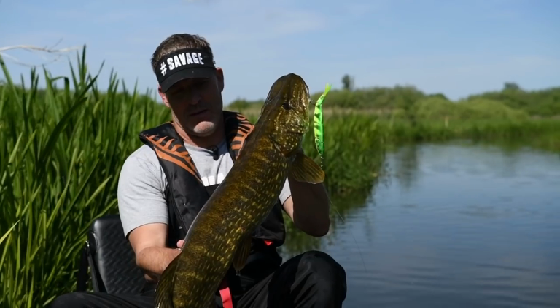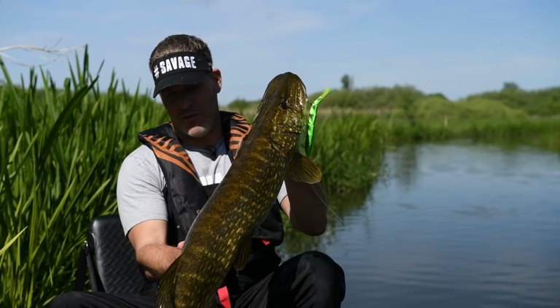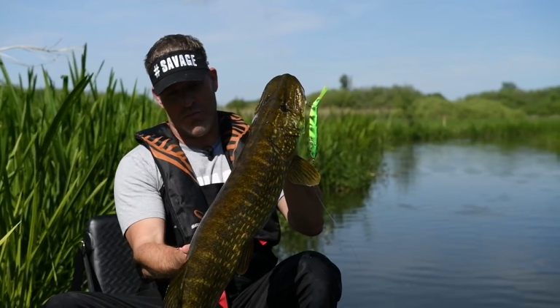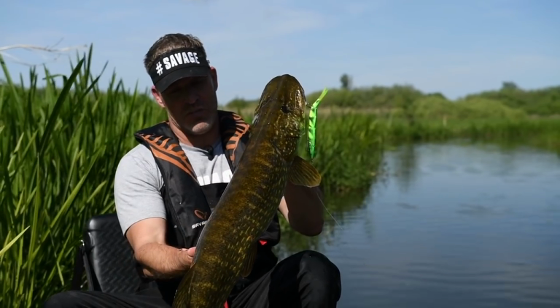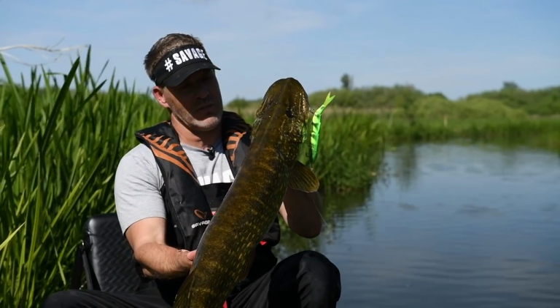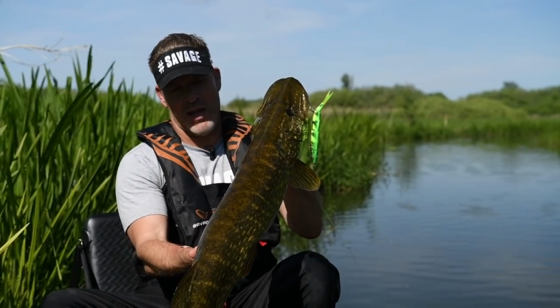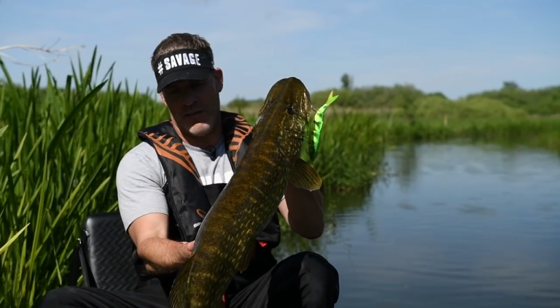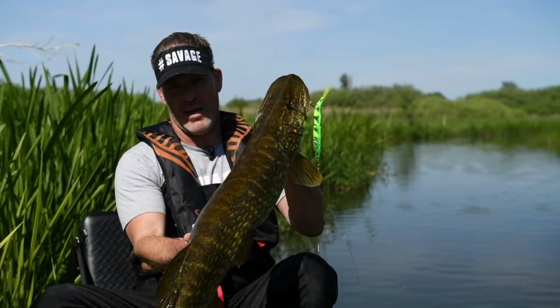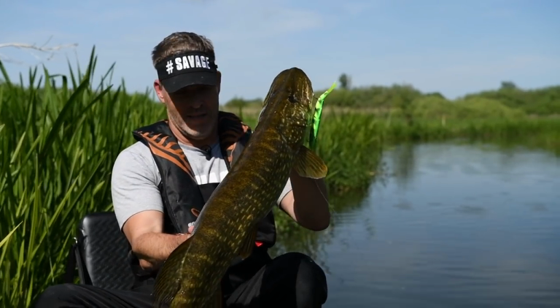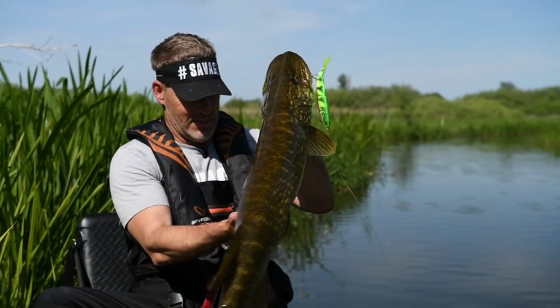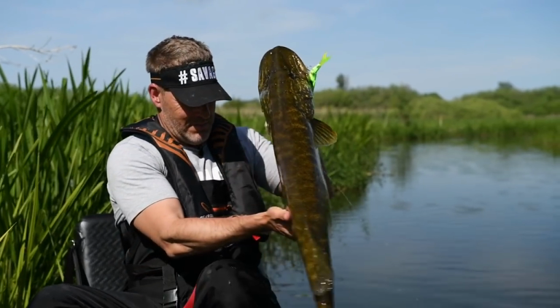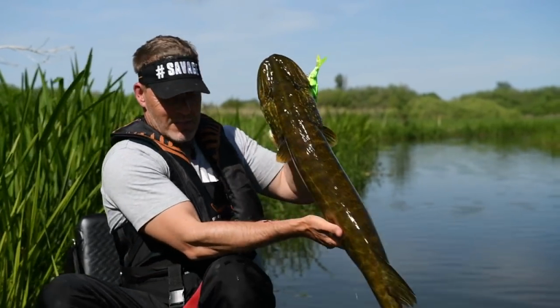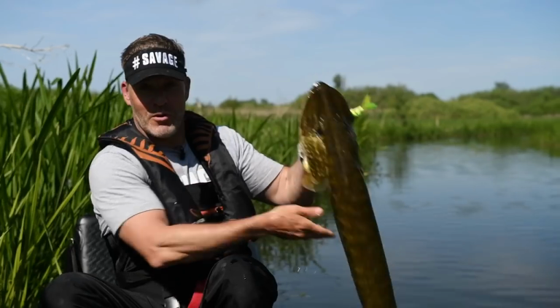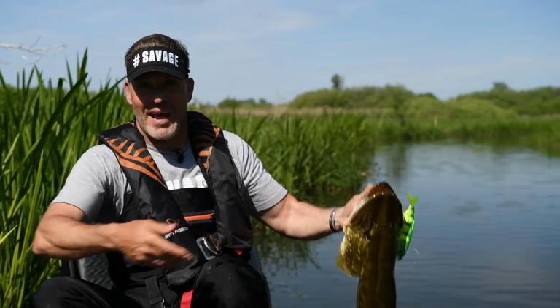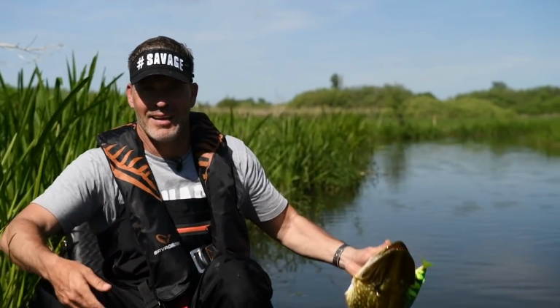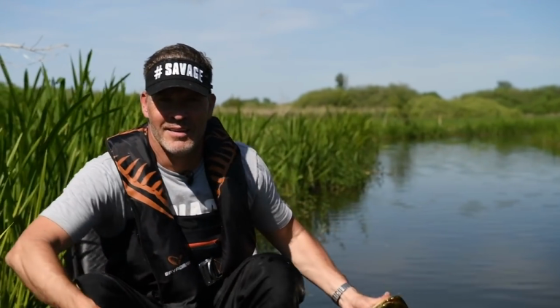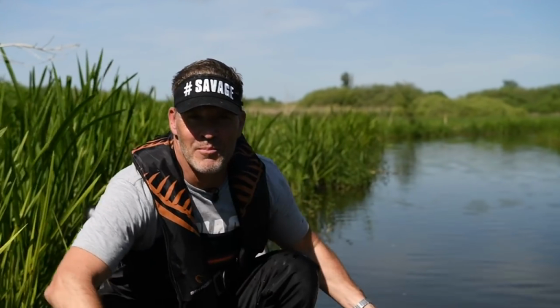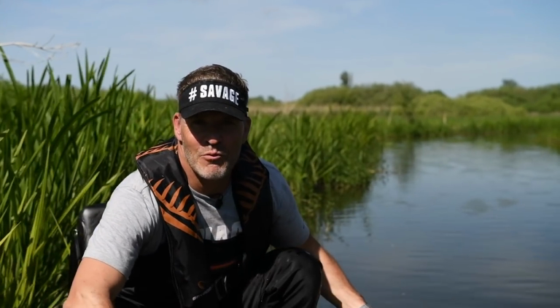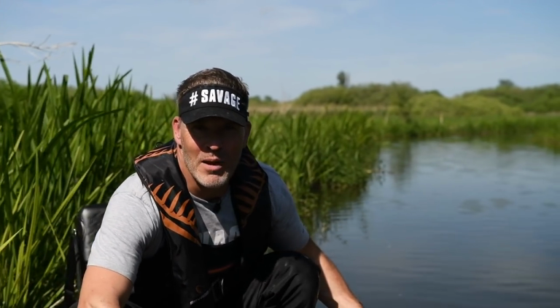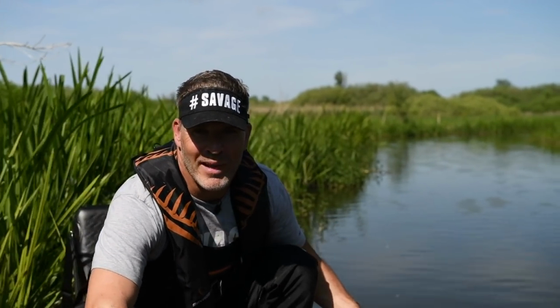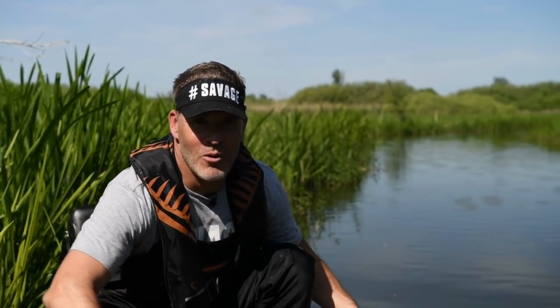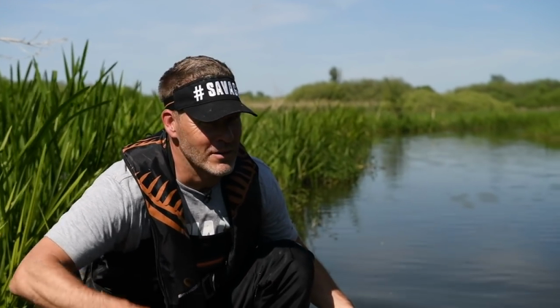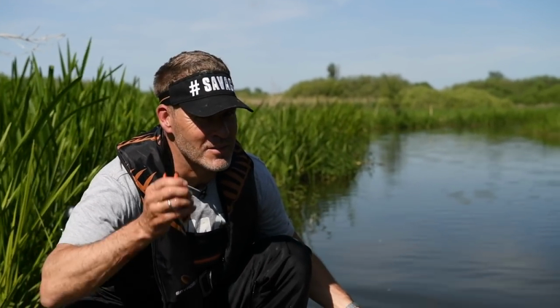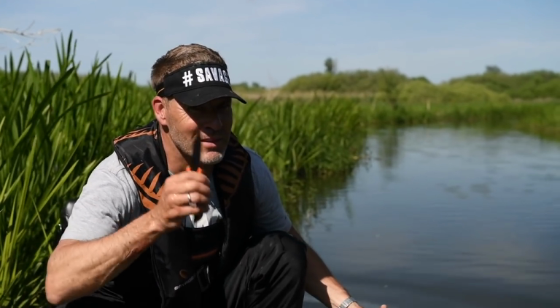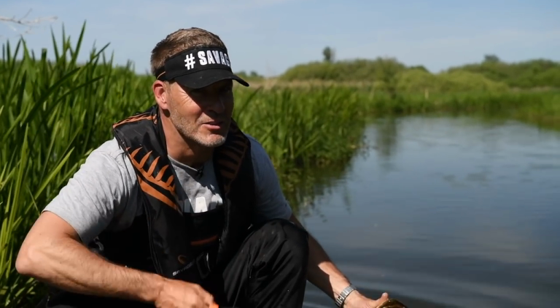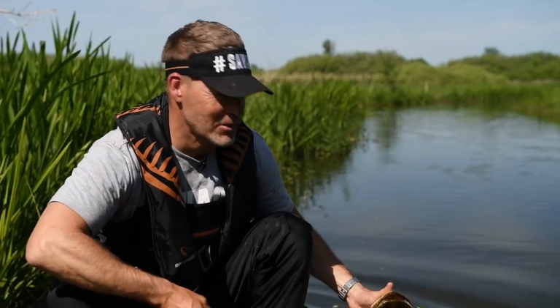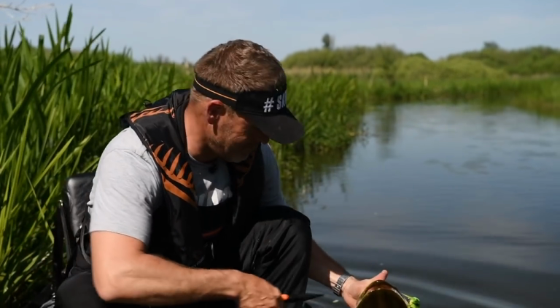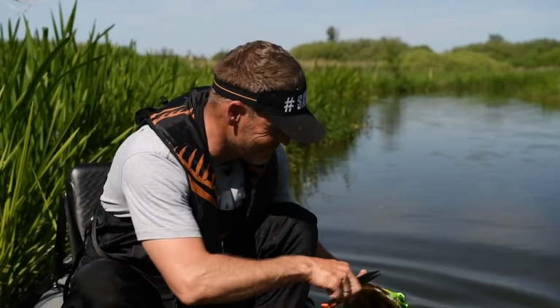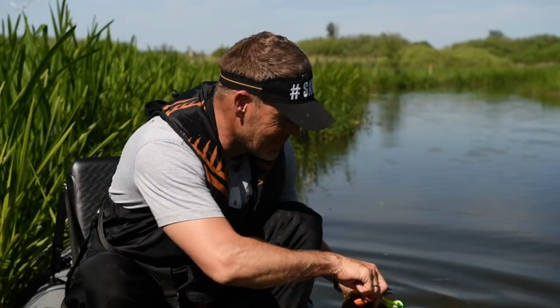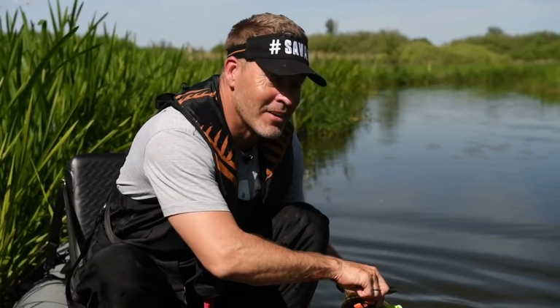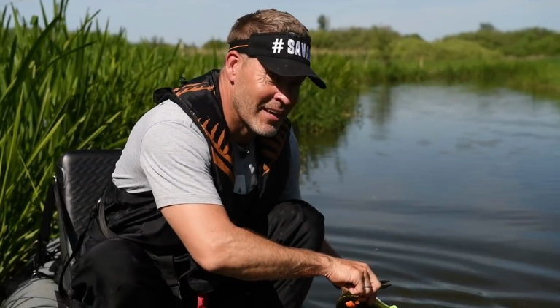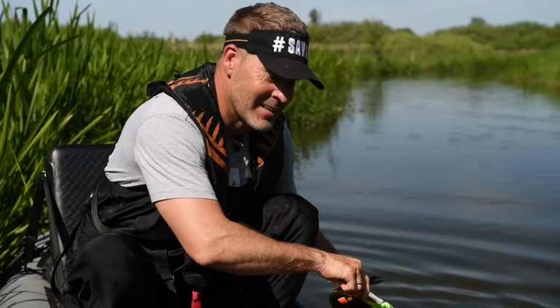Another super fish — look at the back on that. Let's put her back and put the 4Play back in the water. They're gonna hit it.